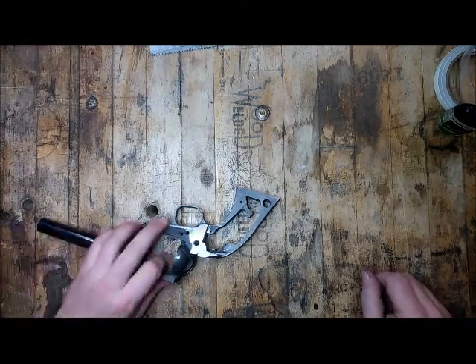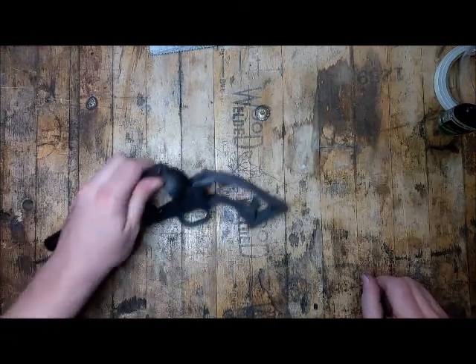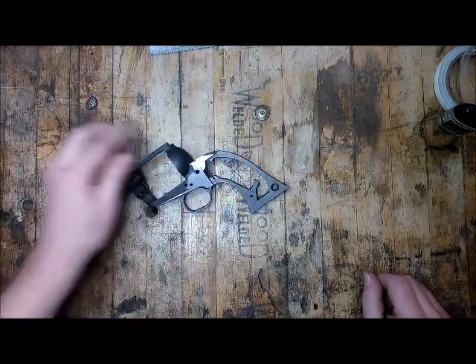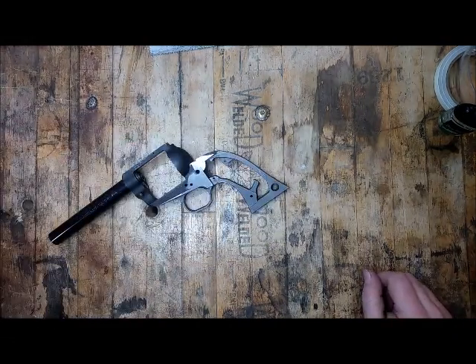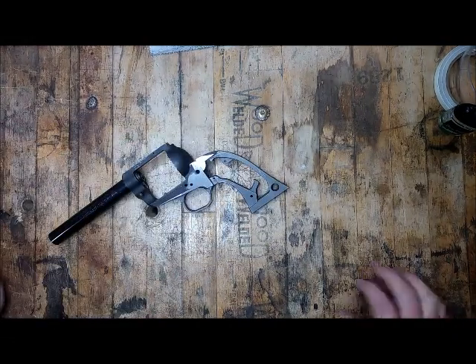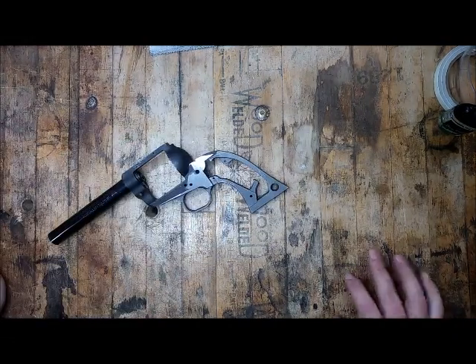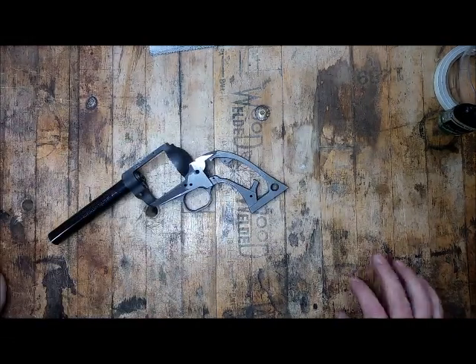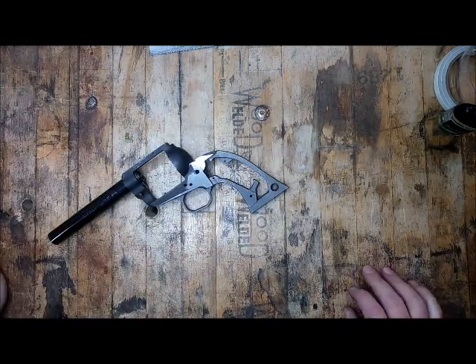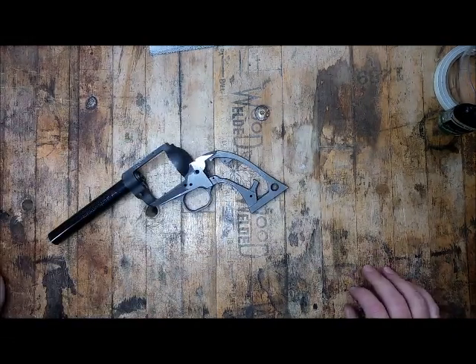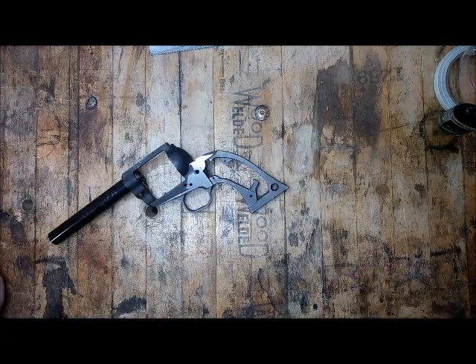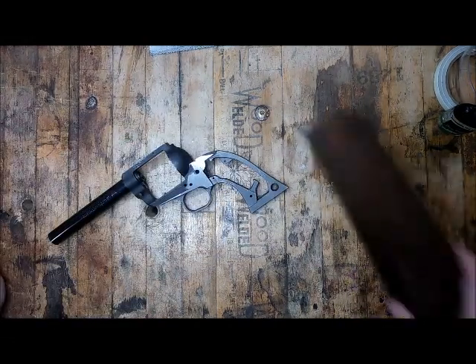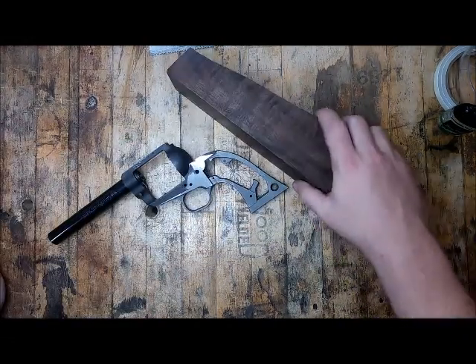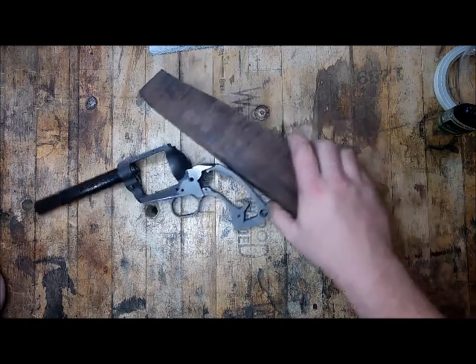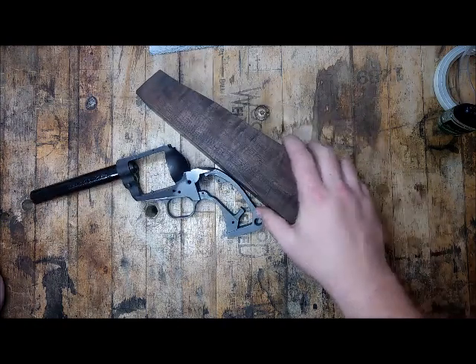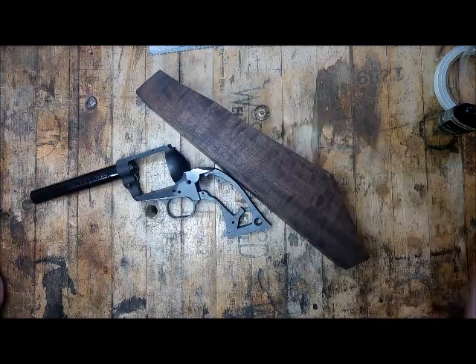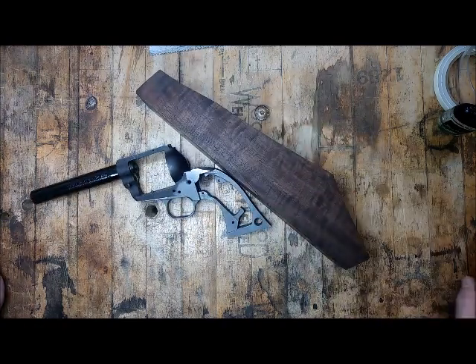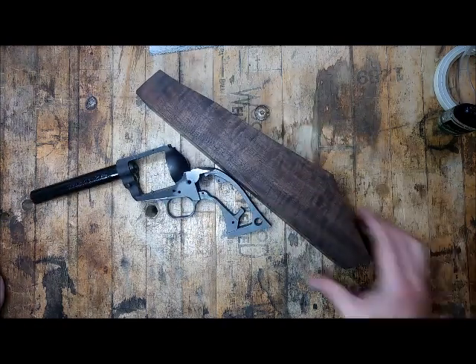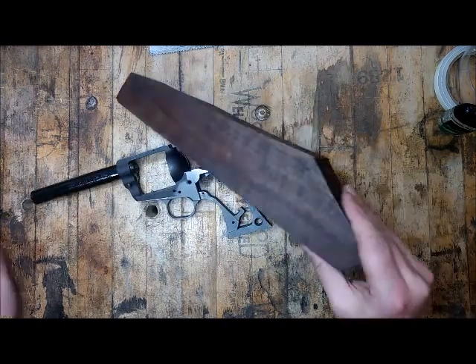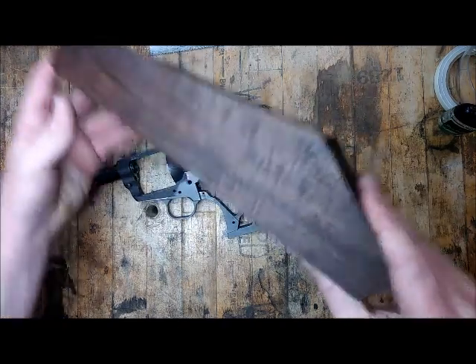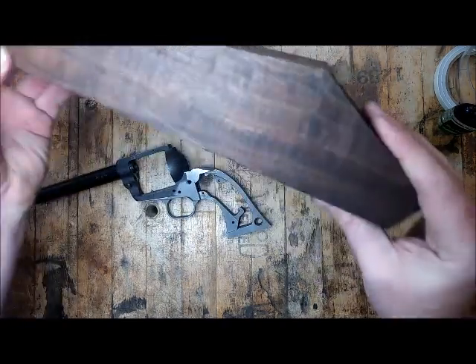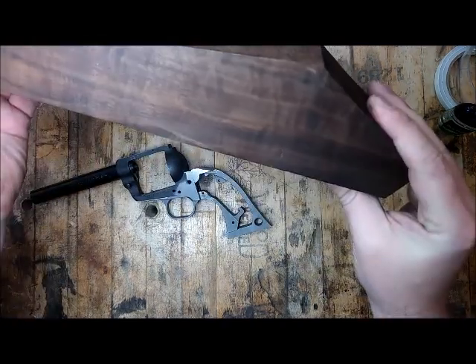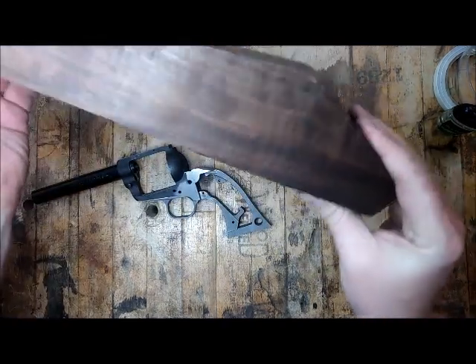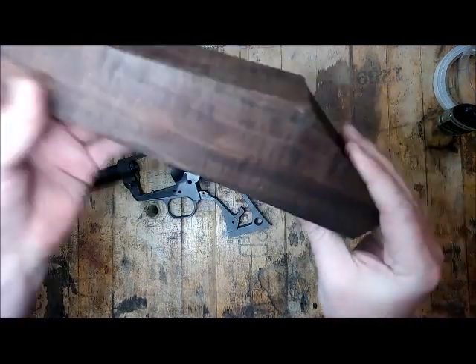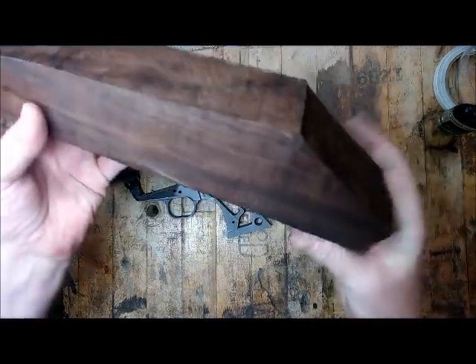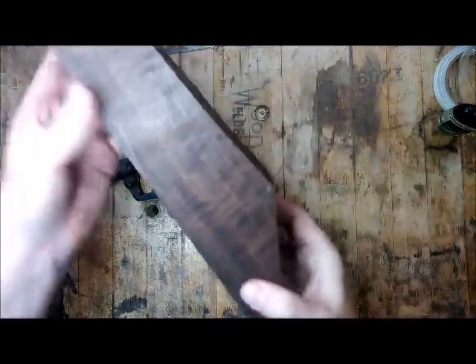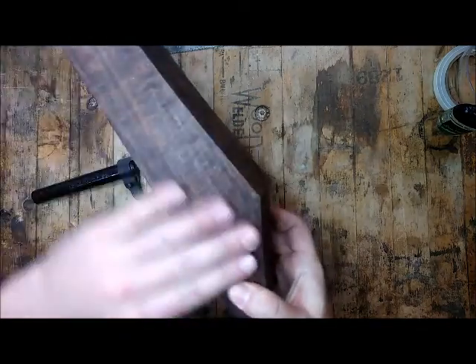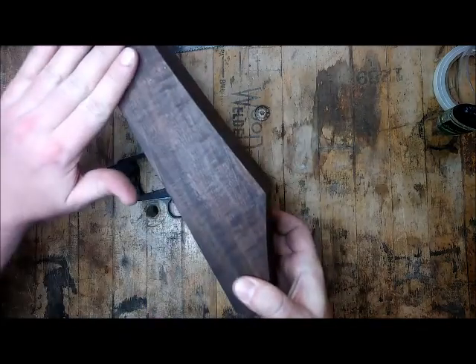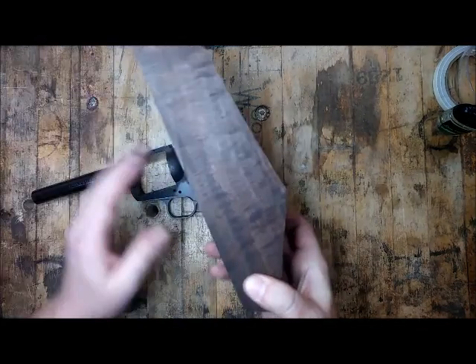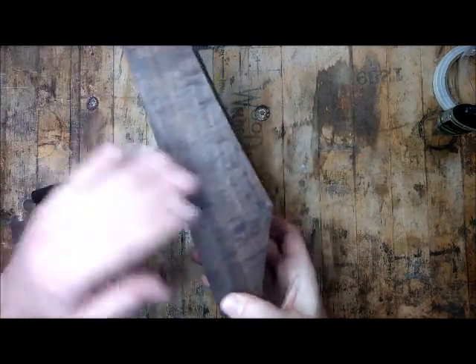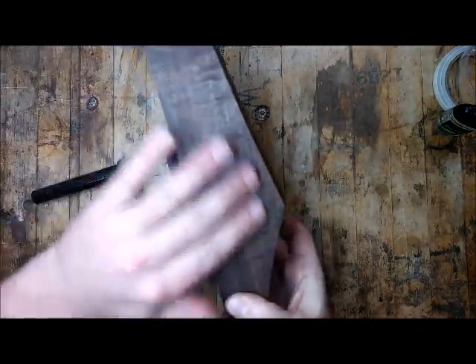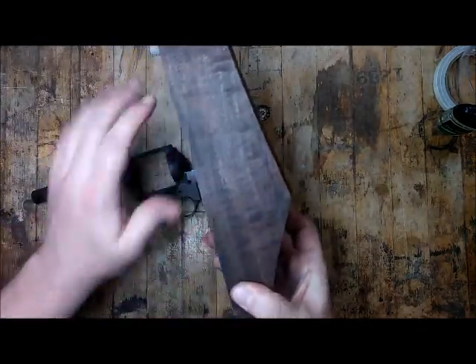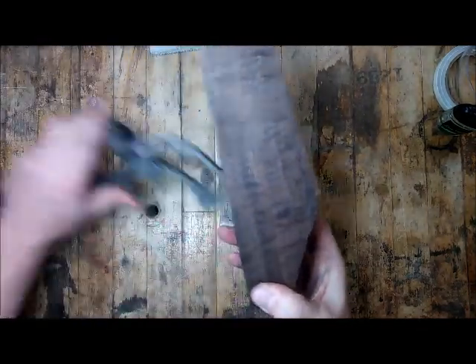I spoke to the client. He's cool with it and completely understood, and we're moving along to traditional walnut. This is a piece of walnut that's got some fiddle back in it and it's got the grain running the right way for grip material.